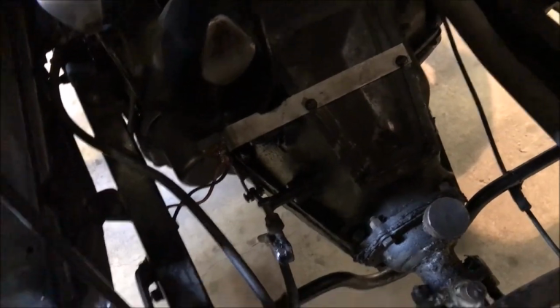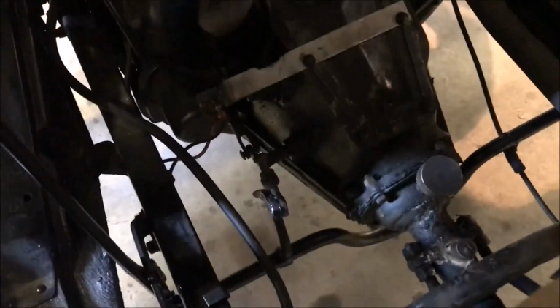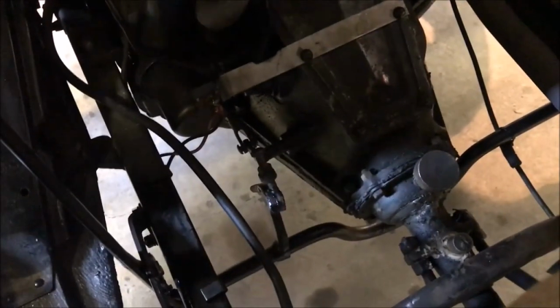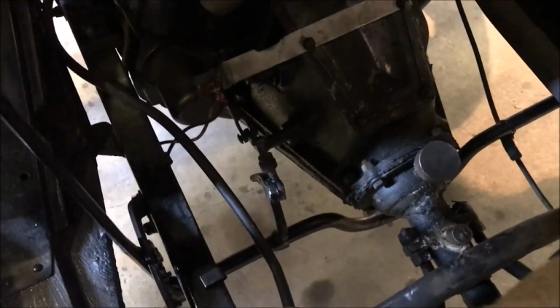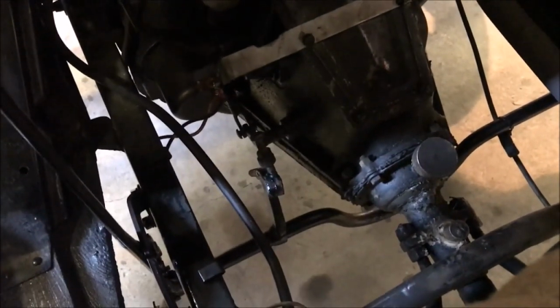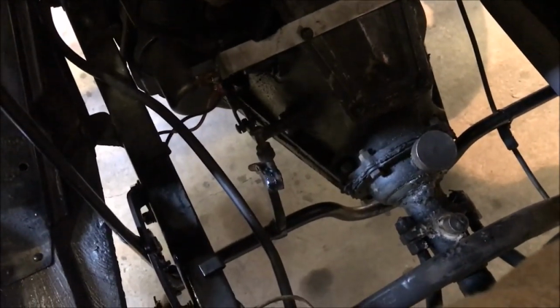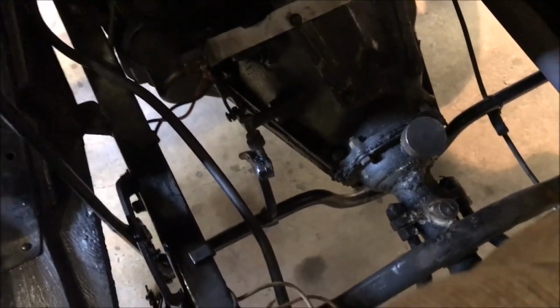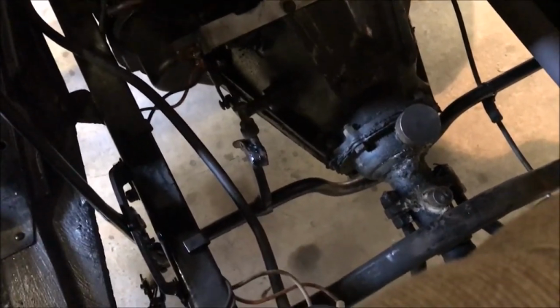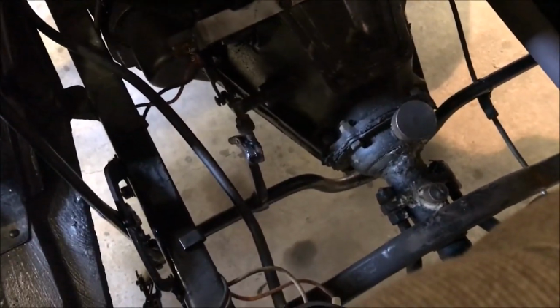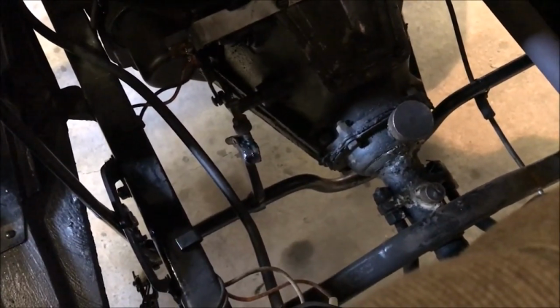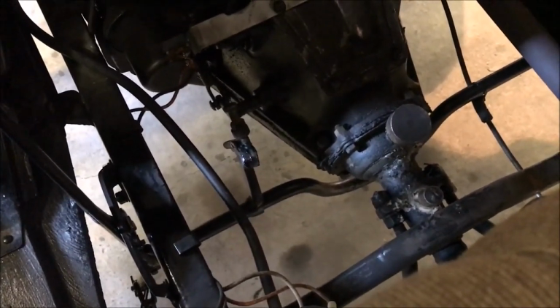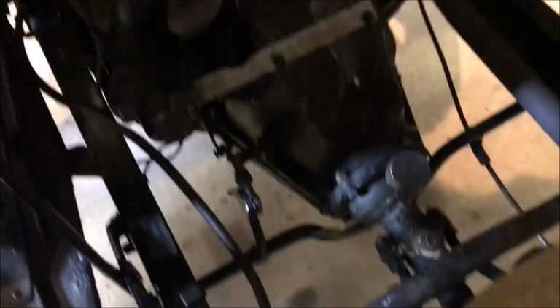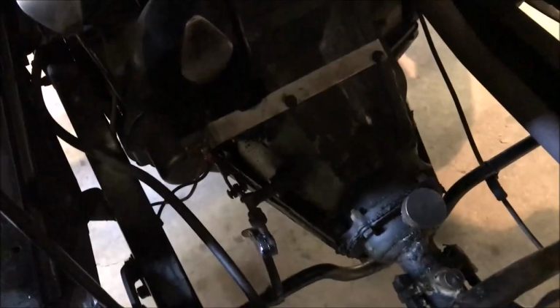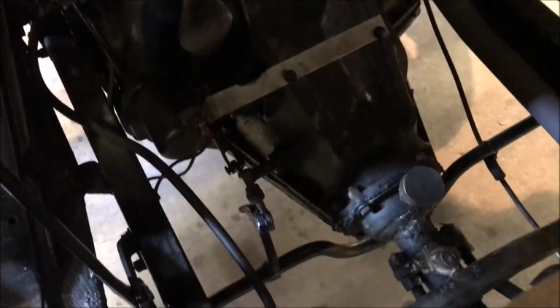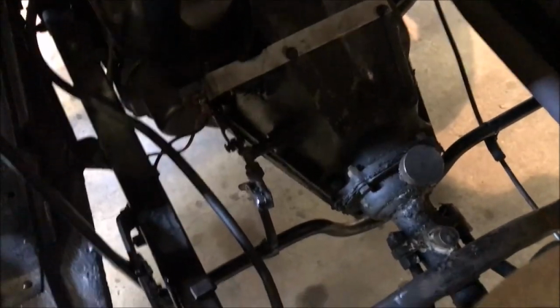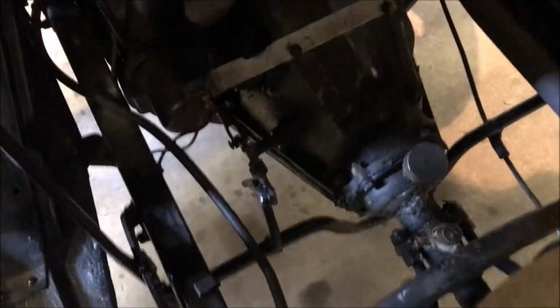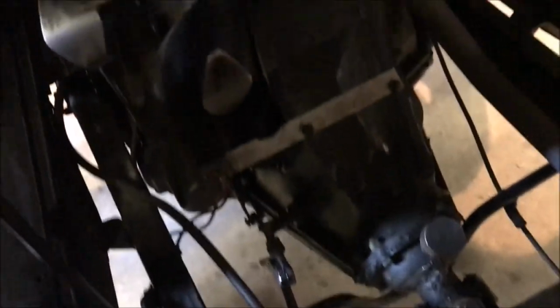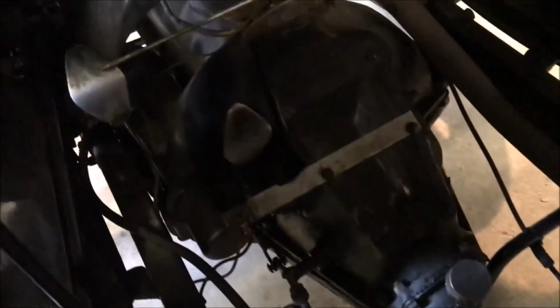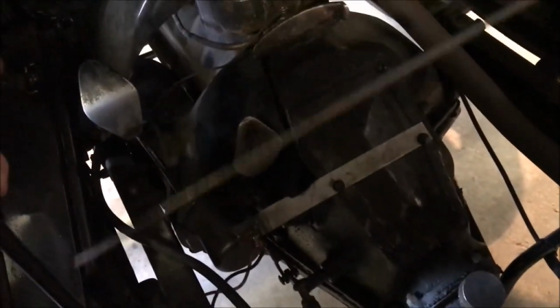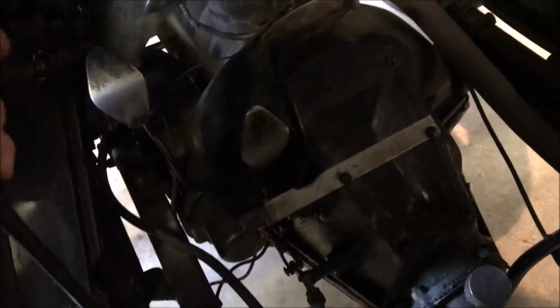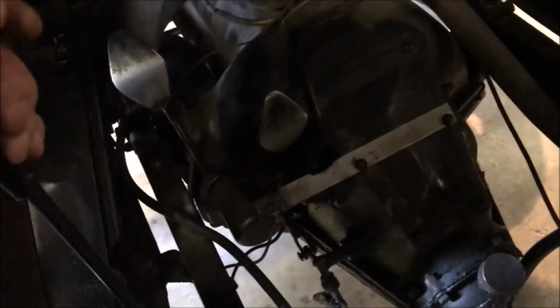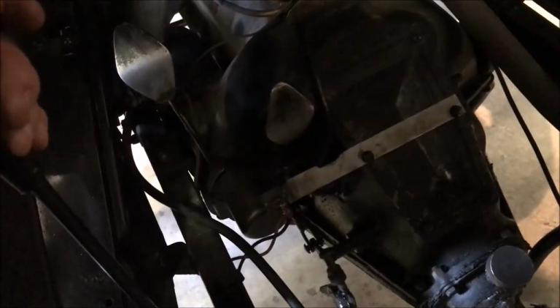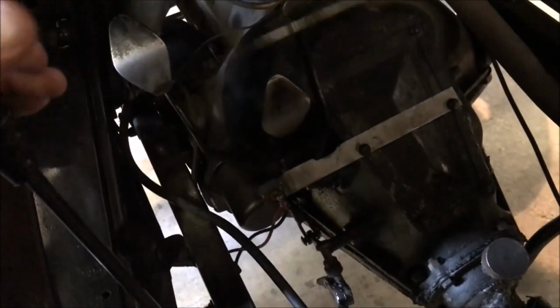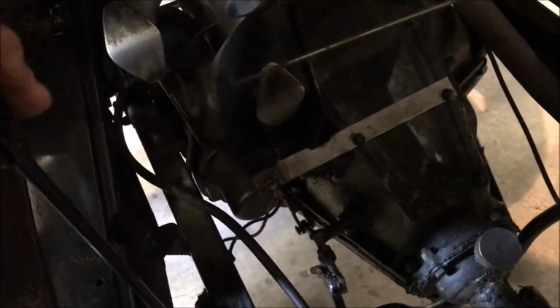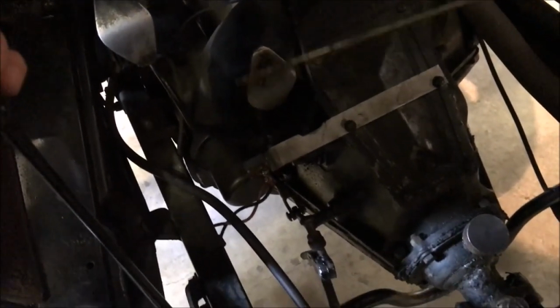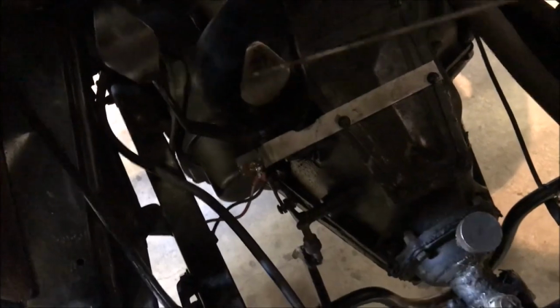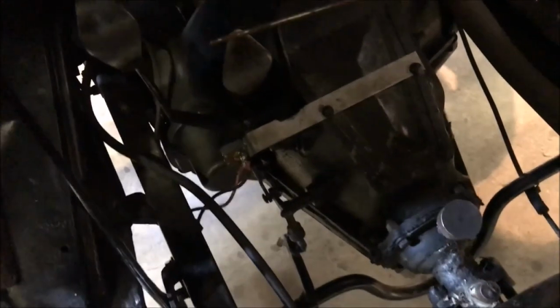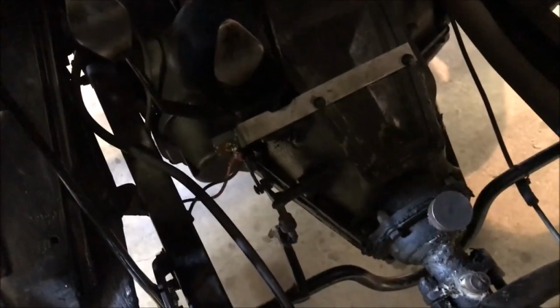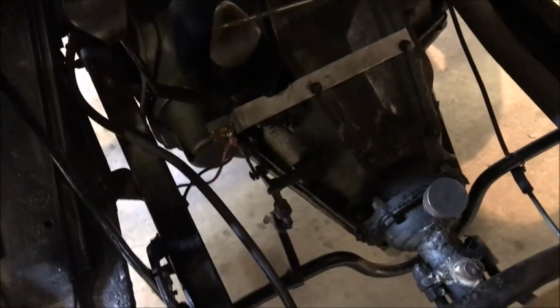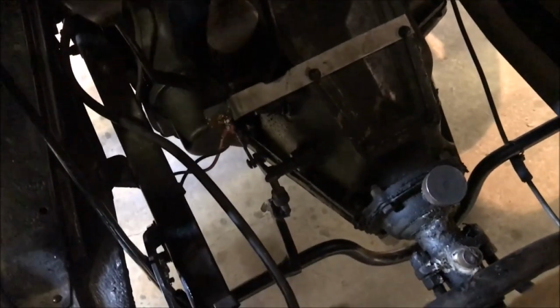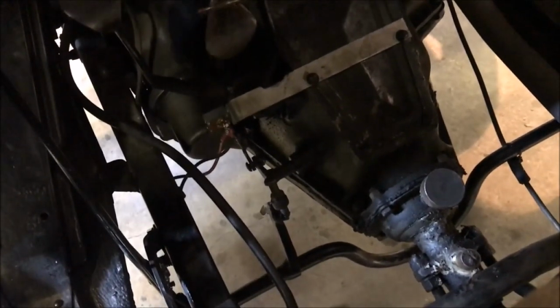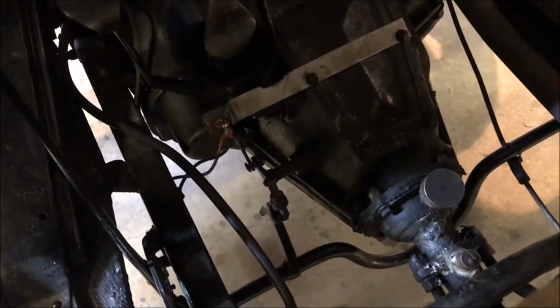Being in neutral, it's out of gear. So then when you're ready to go, you hold your foot here so this can't move. Push that lever forward, and now it's in gear.